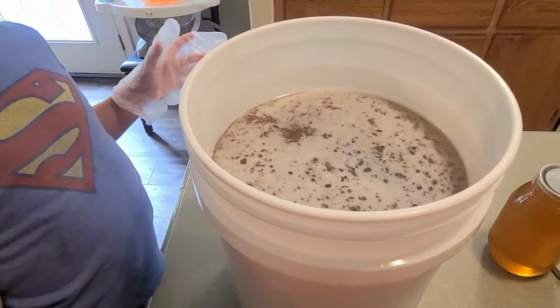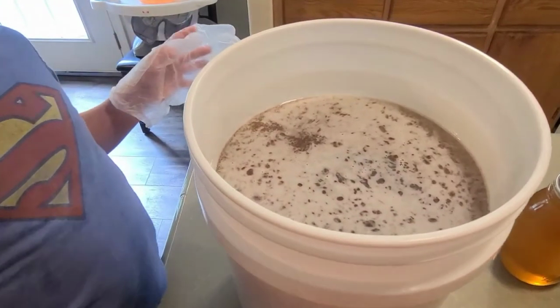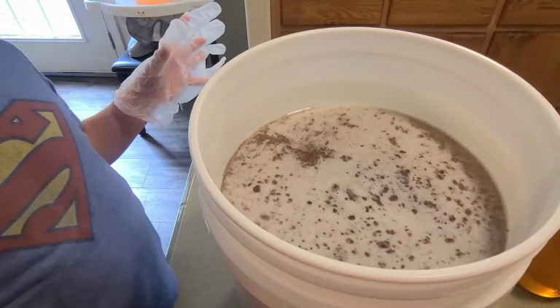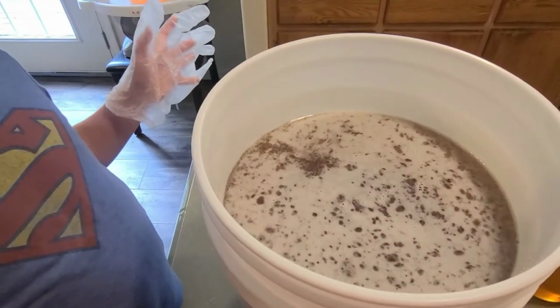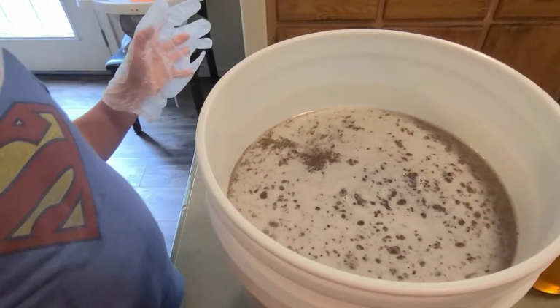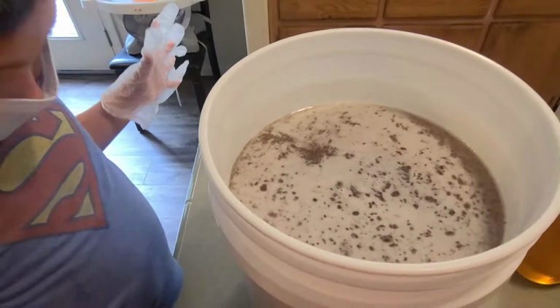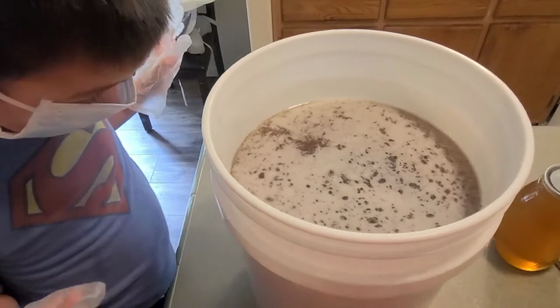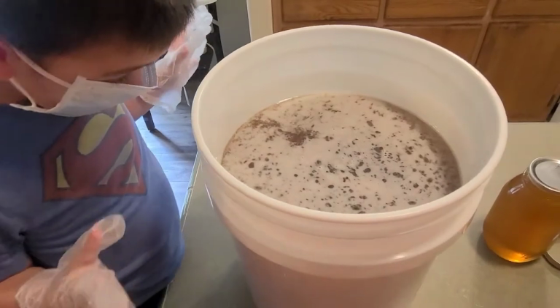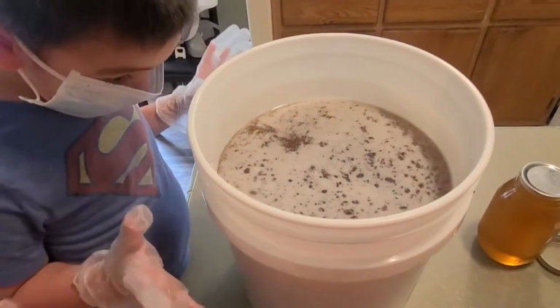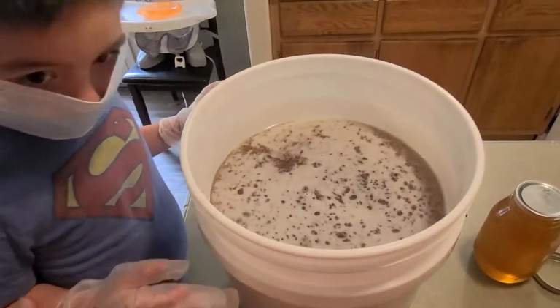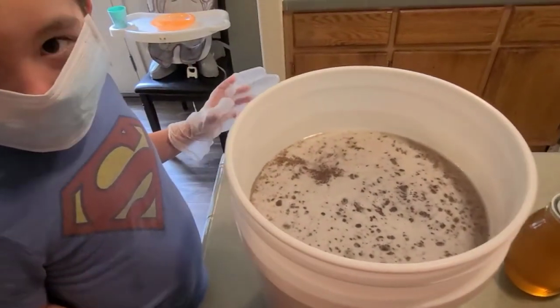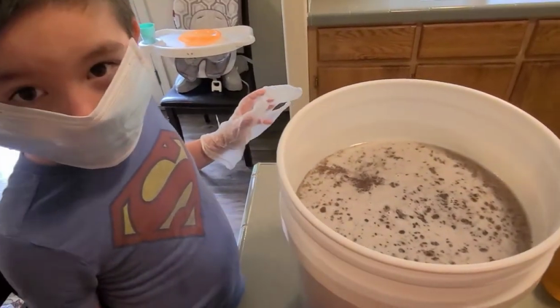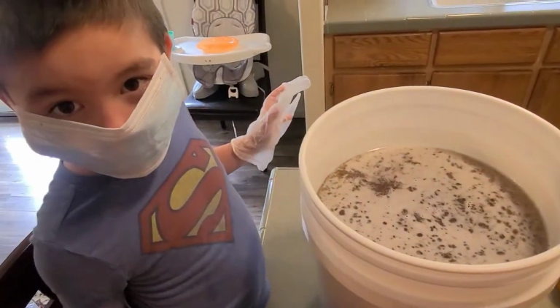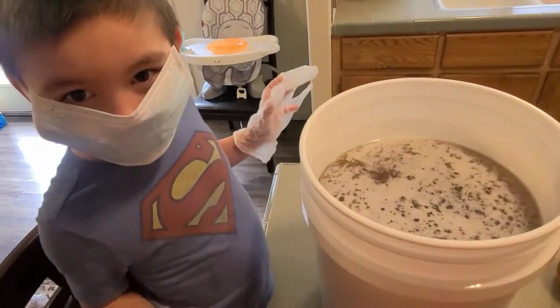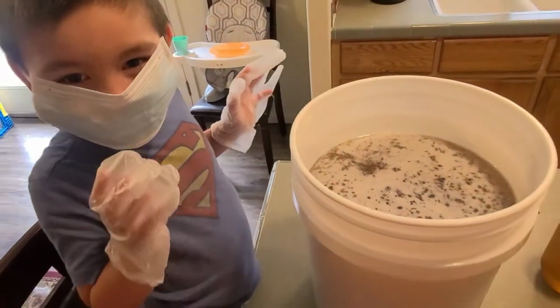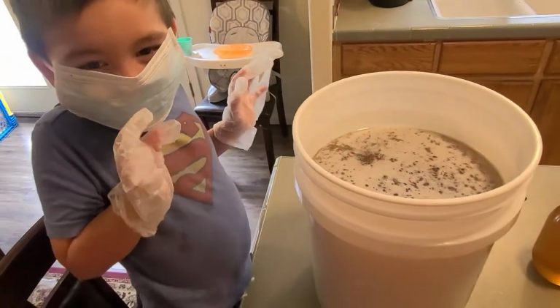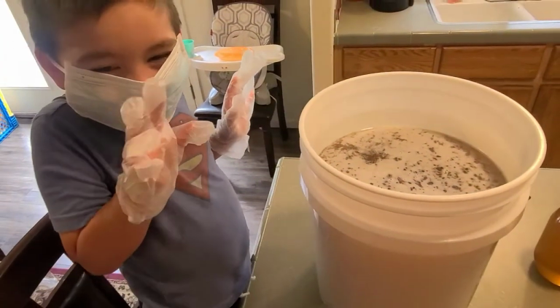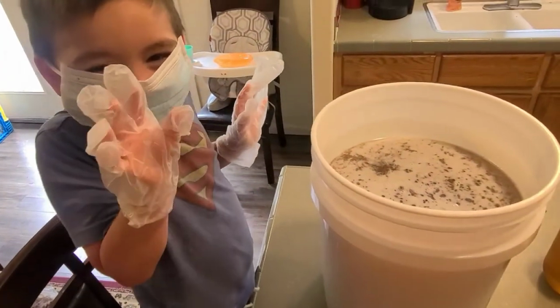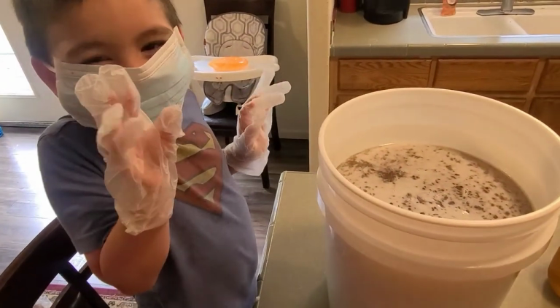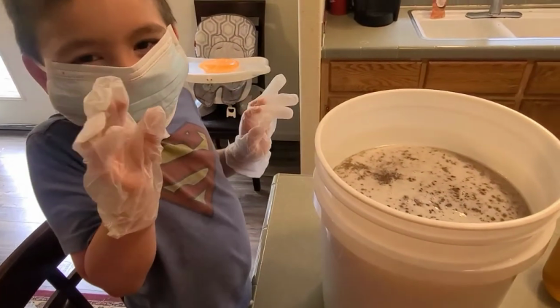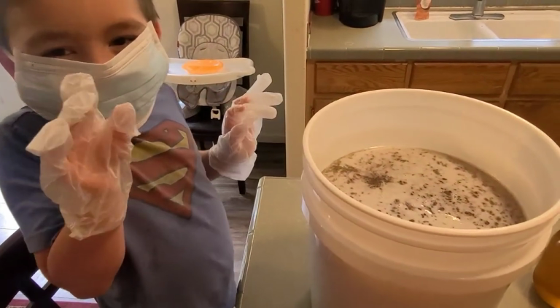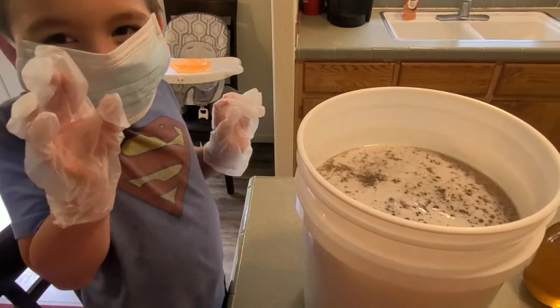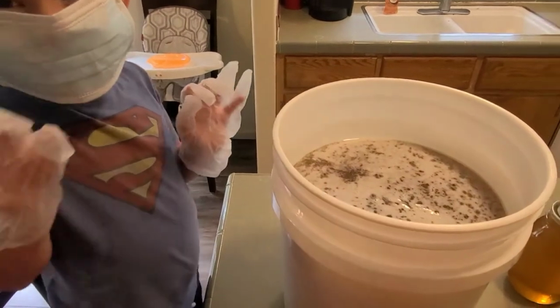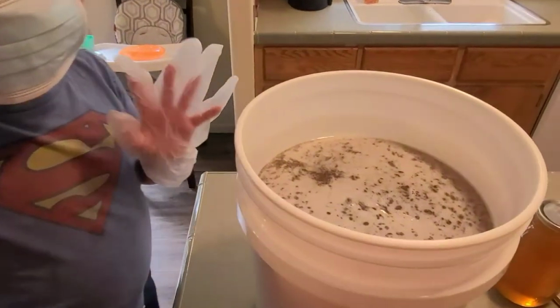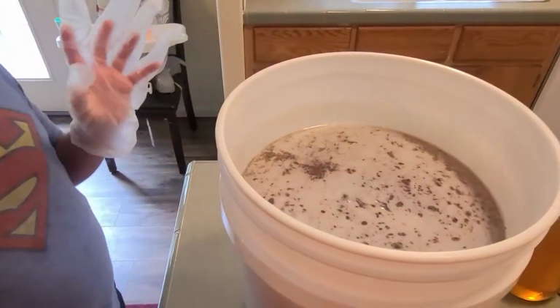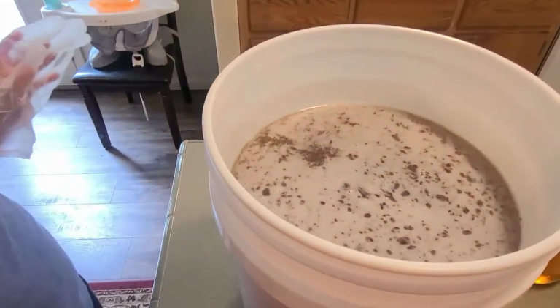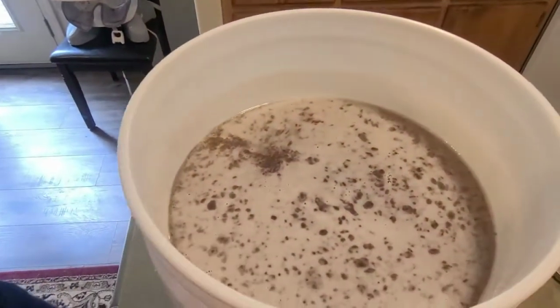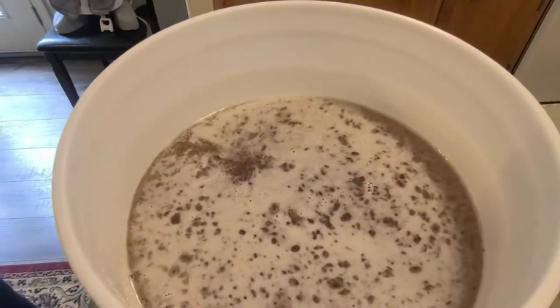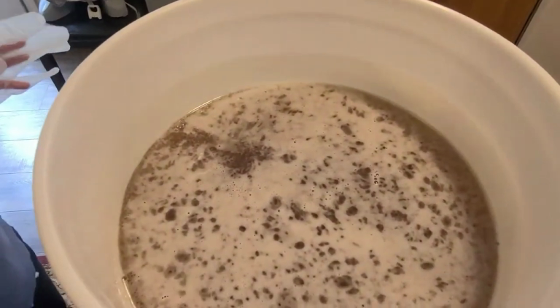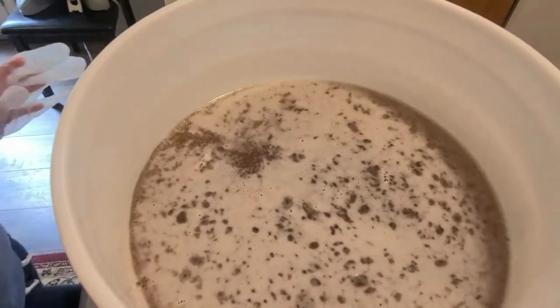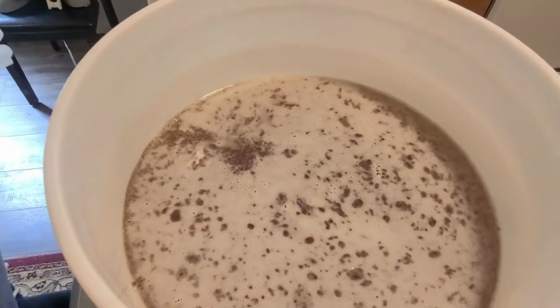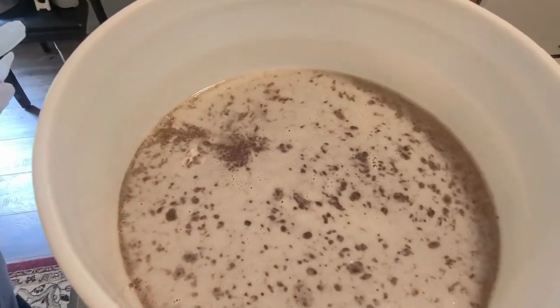Hello, this is Ted McFall from McFall Beard. Today, Nate's helping me. Say hello, Nate. Hello. So, we are going to teach you how to get the foam off of honey.